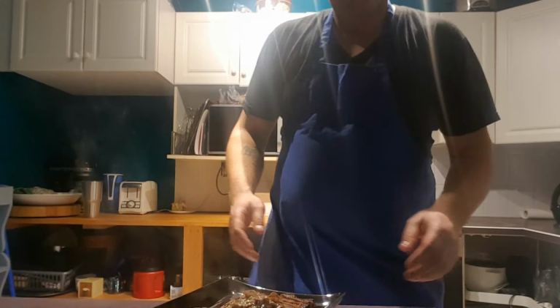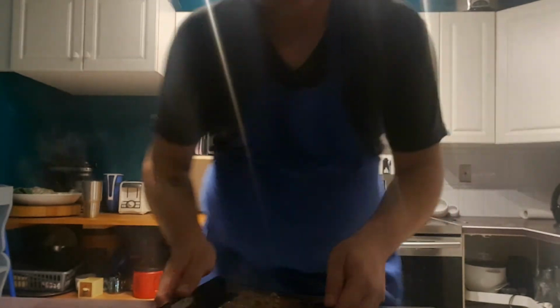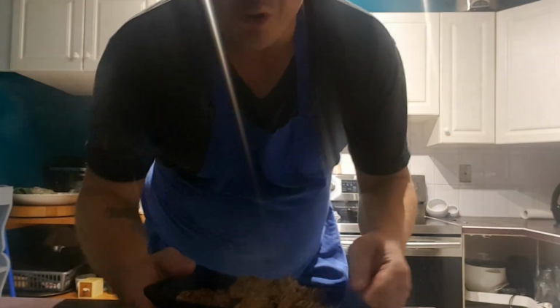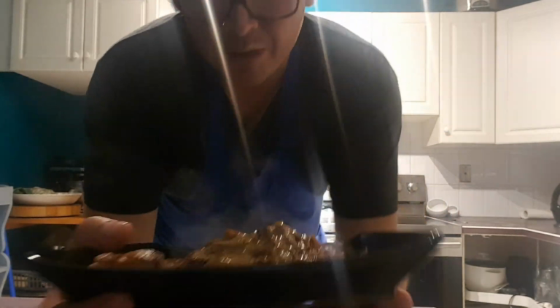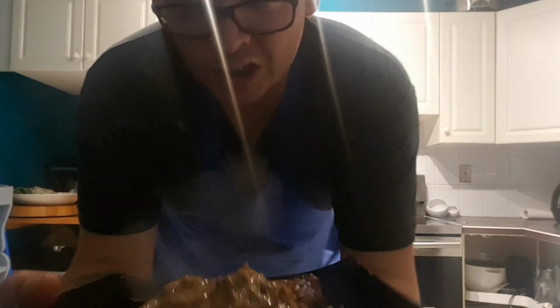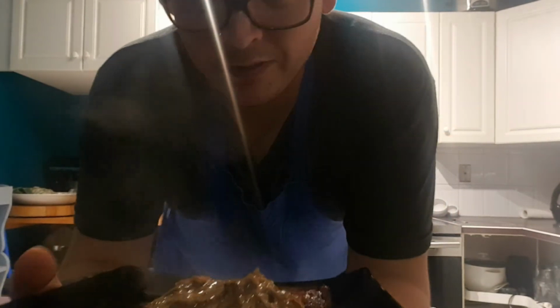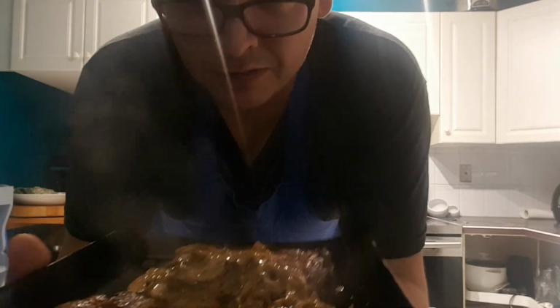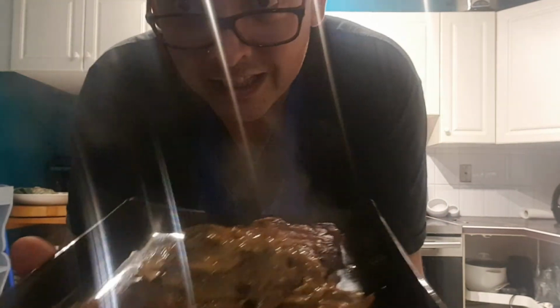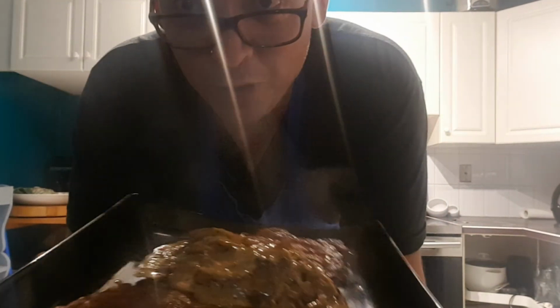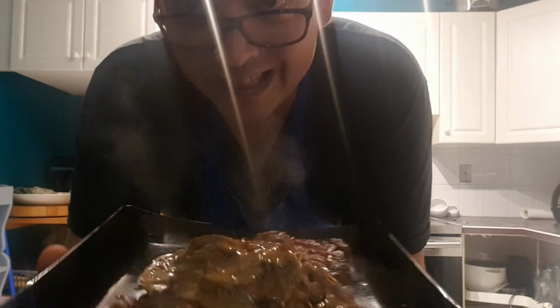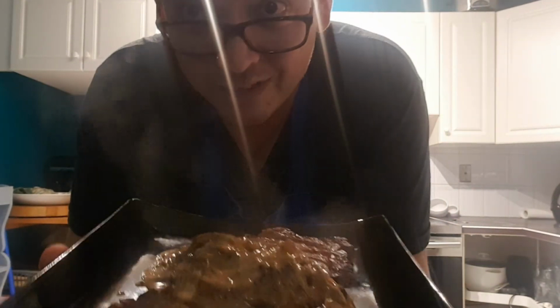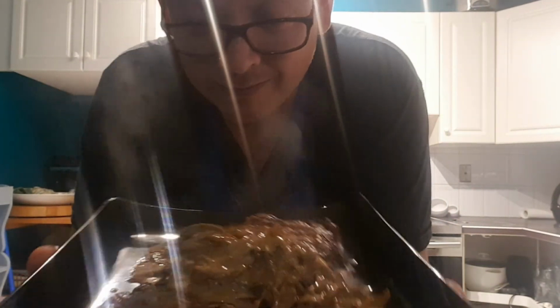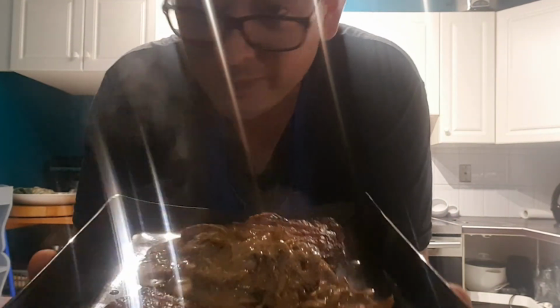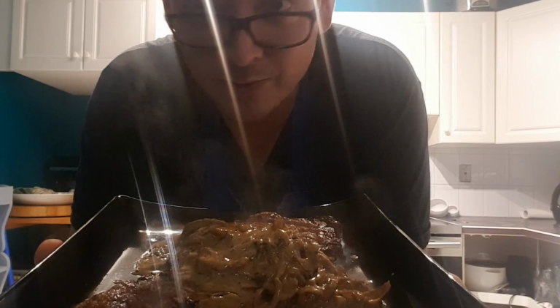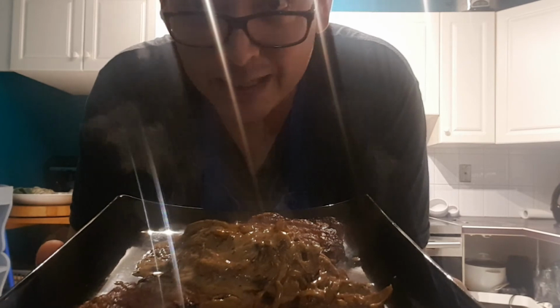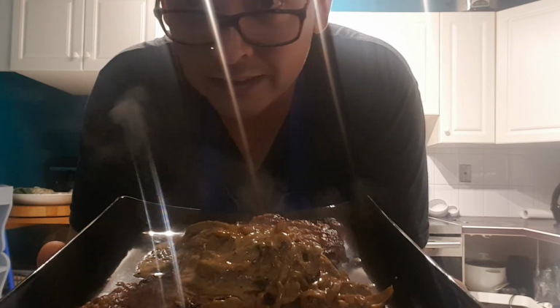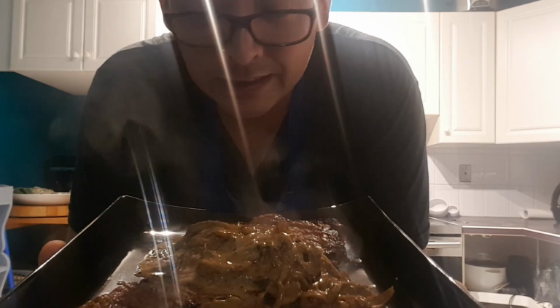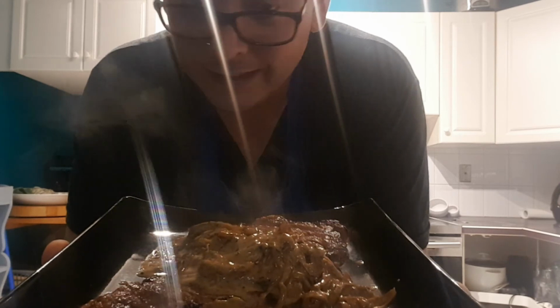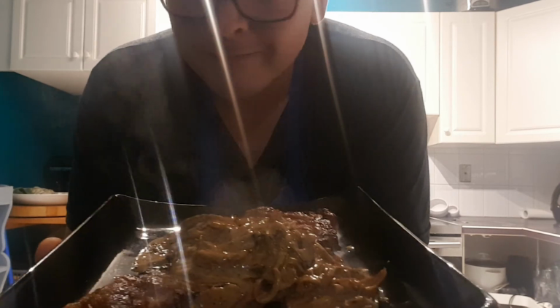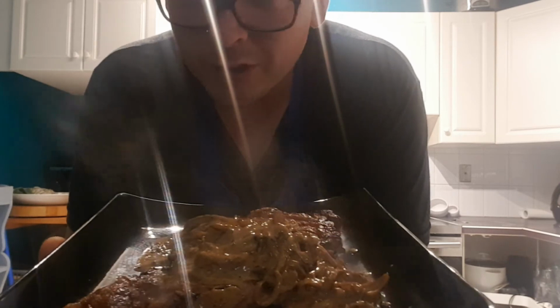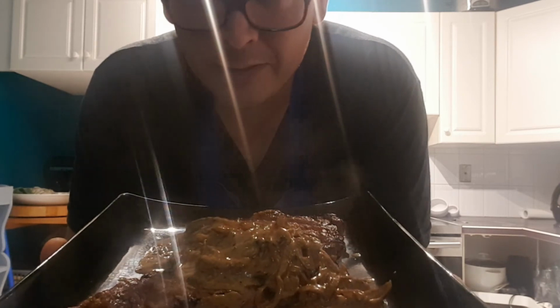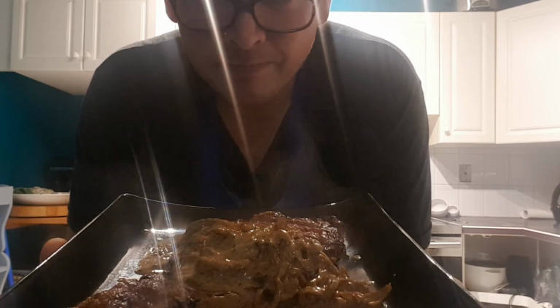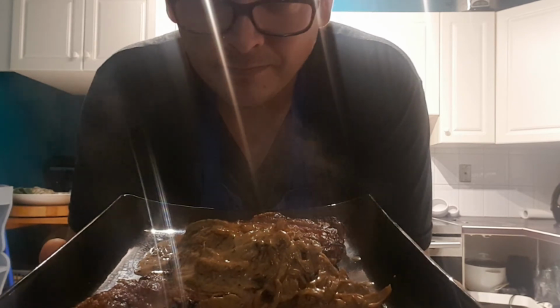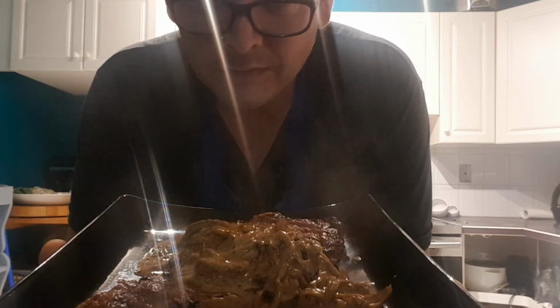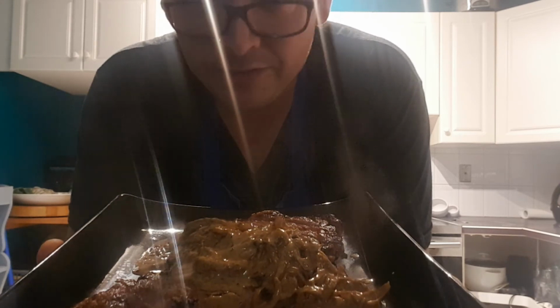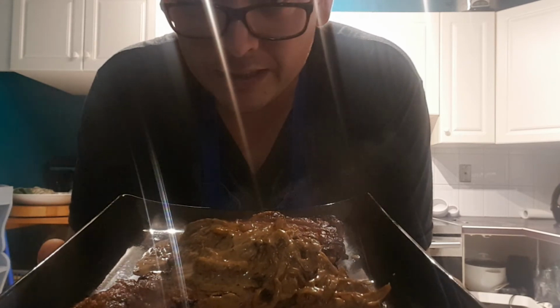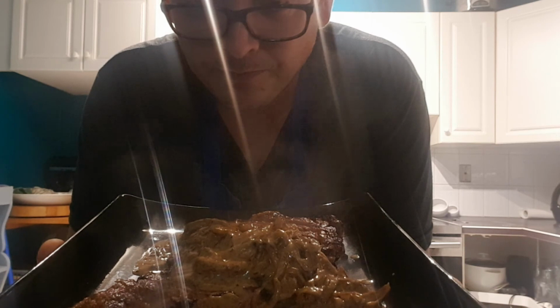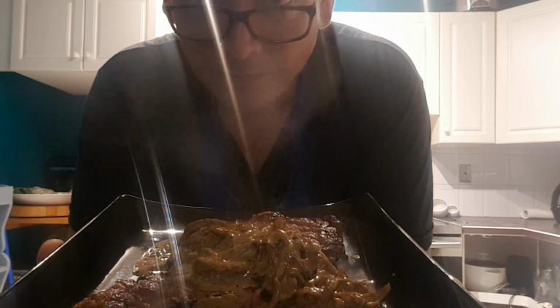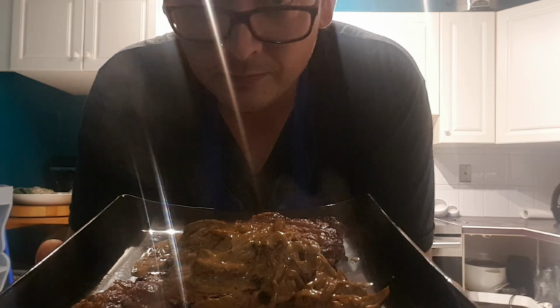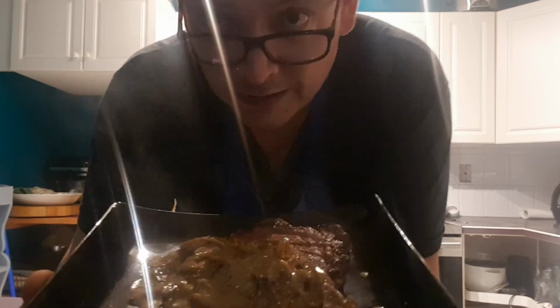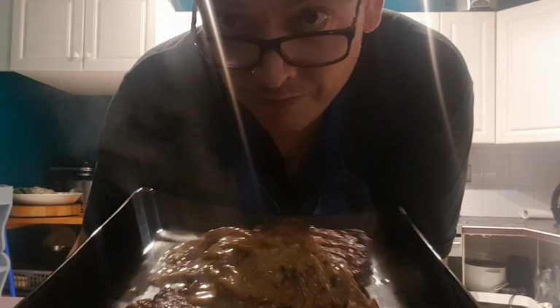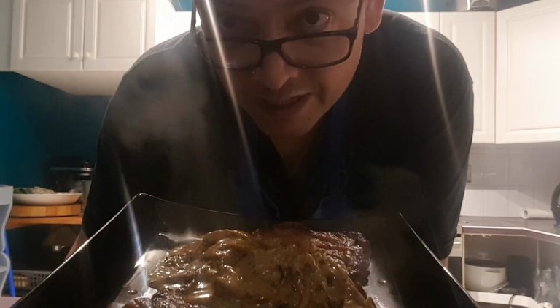Now if you don't want anybody falling in love with you, do not make this for them. Because that's what's going to happen — you'll never get rid of them. Enjoy.